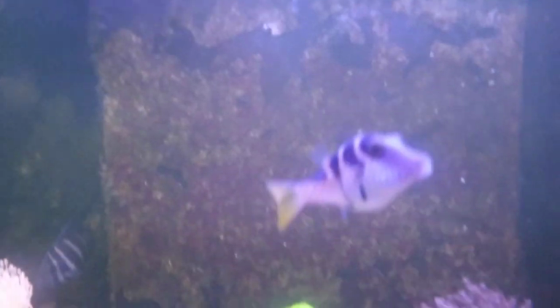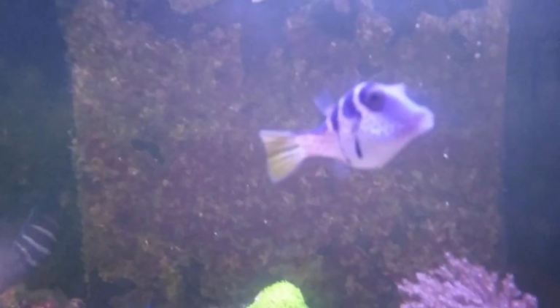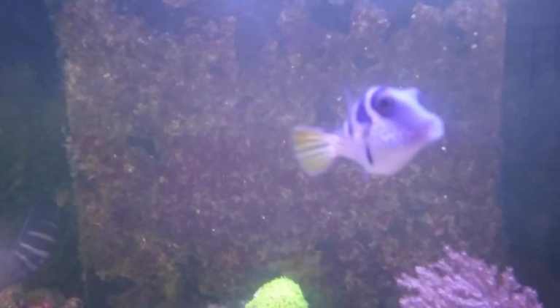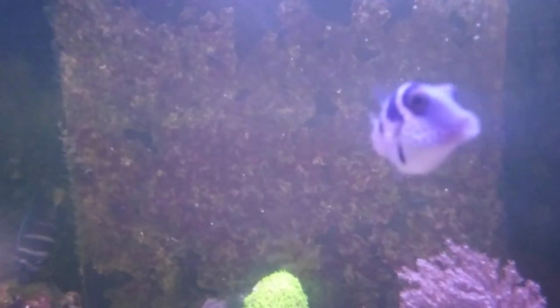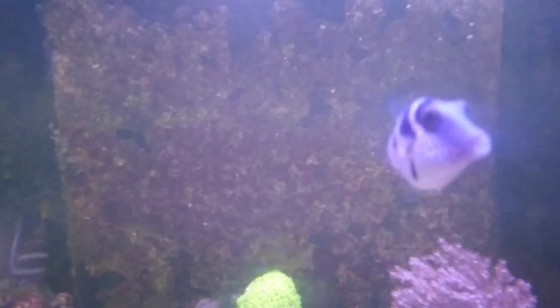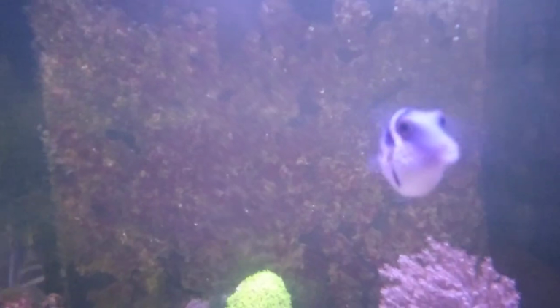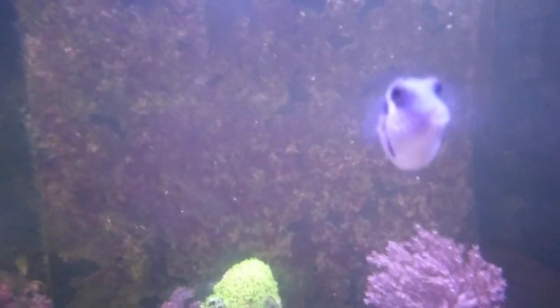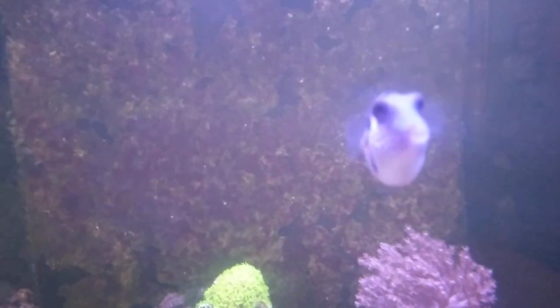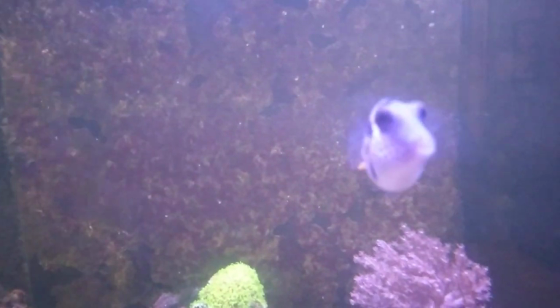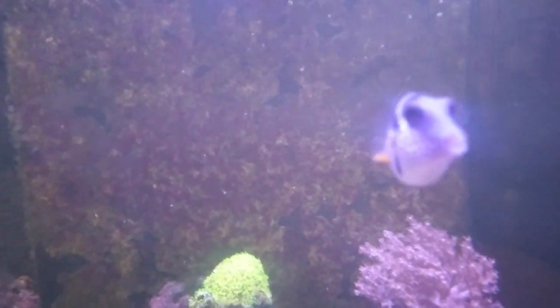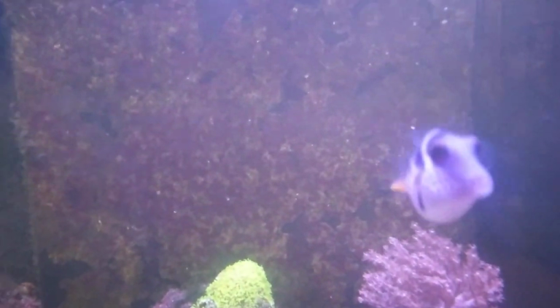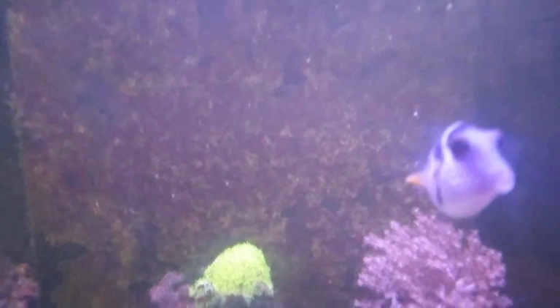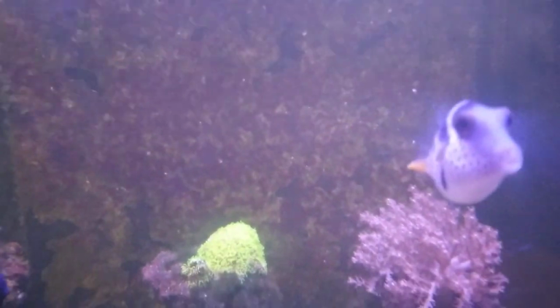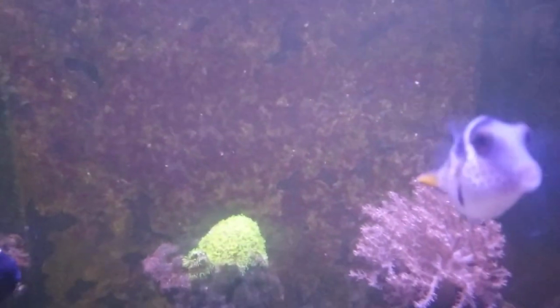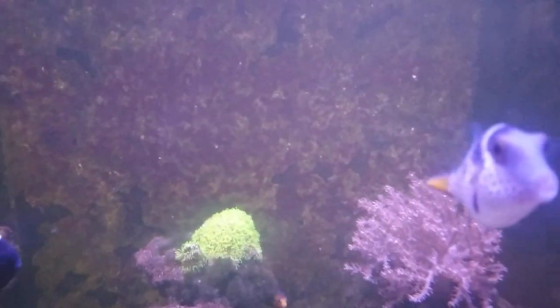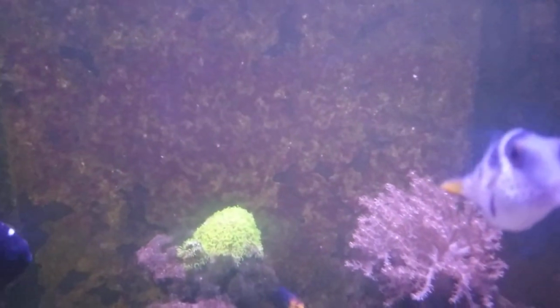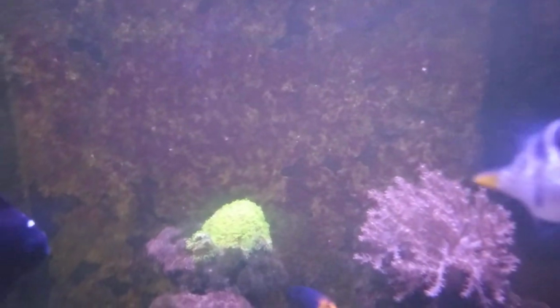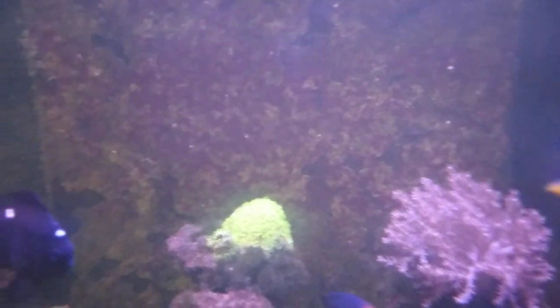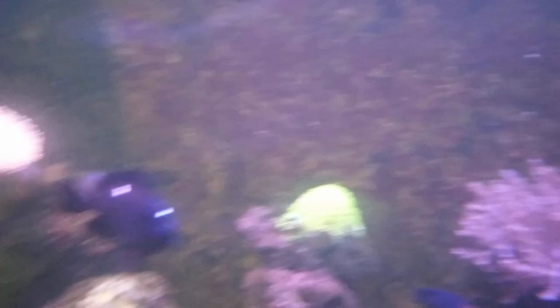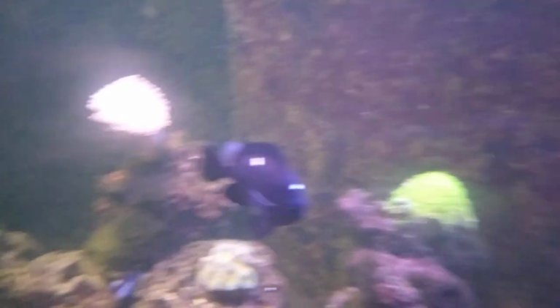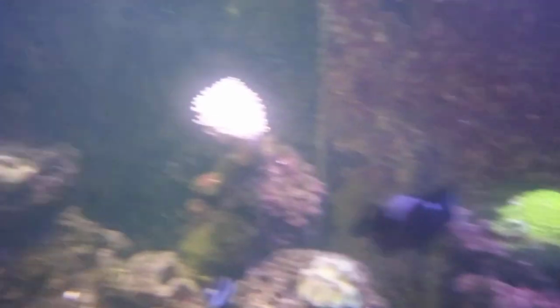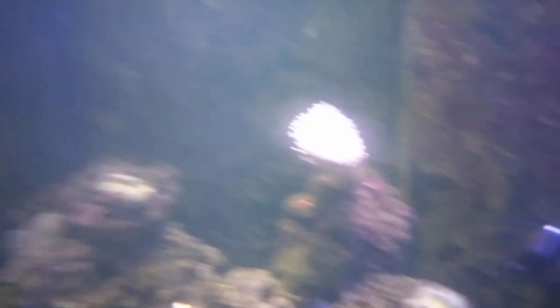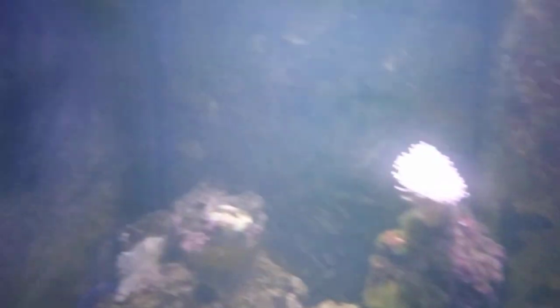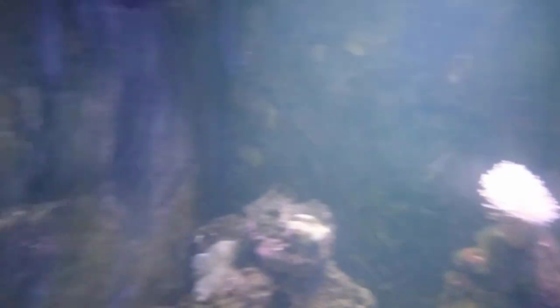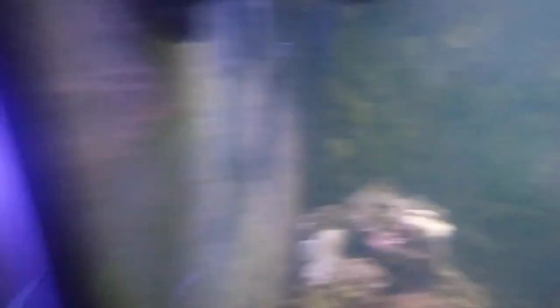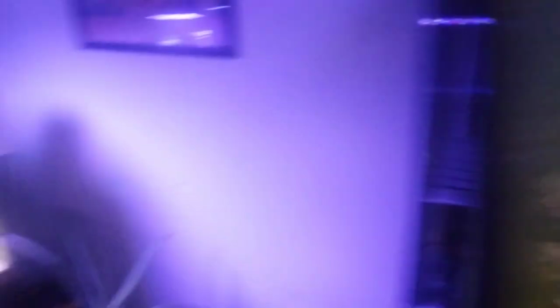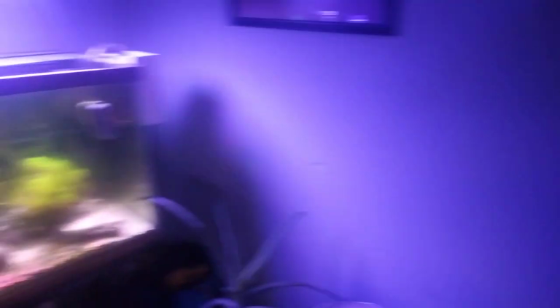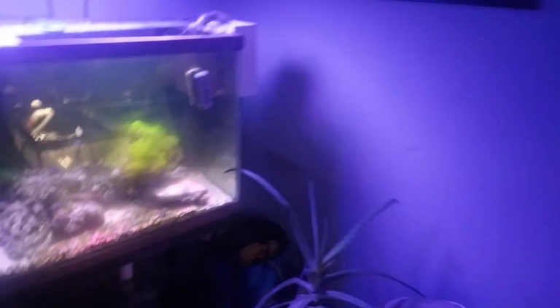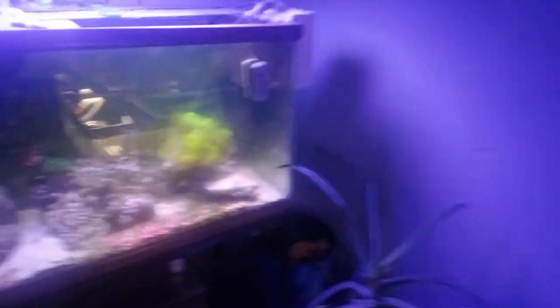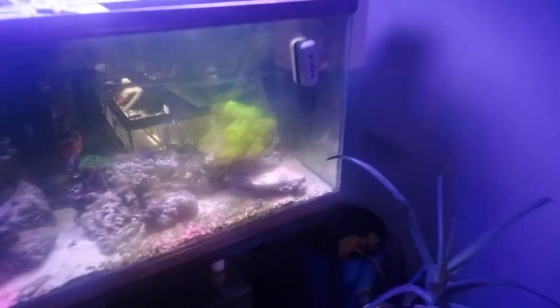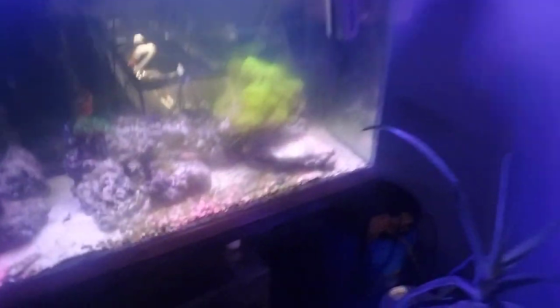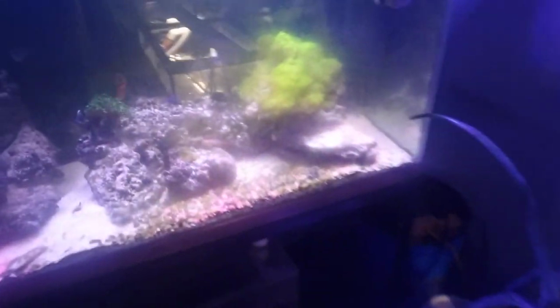Hey Mr. Puffer, what's going on? You good? Okay, you're good. Alright, we'll jump over here and get a little look at this one — need to clean the glass tomorrow.